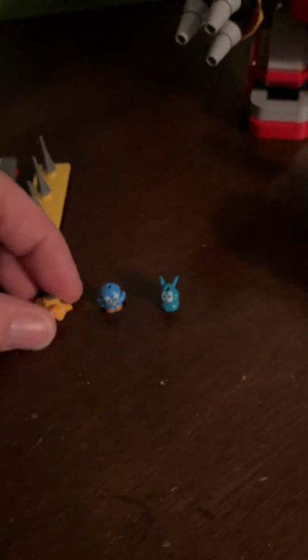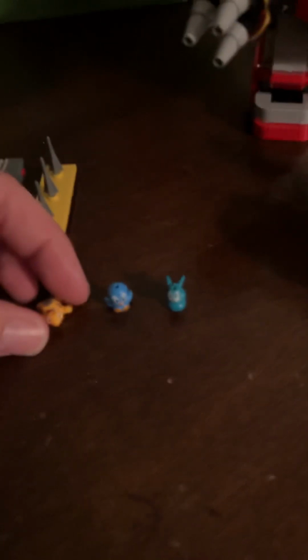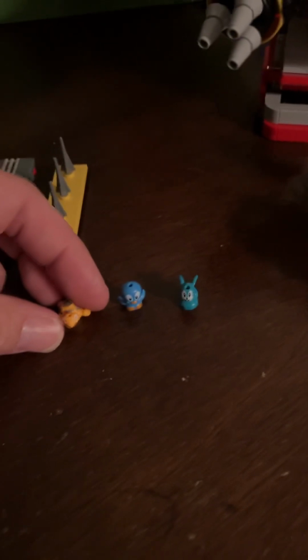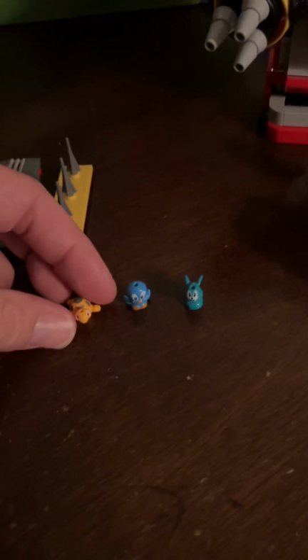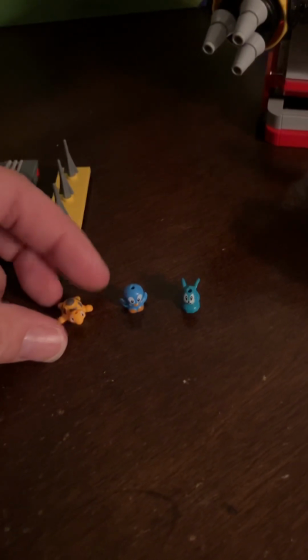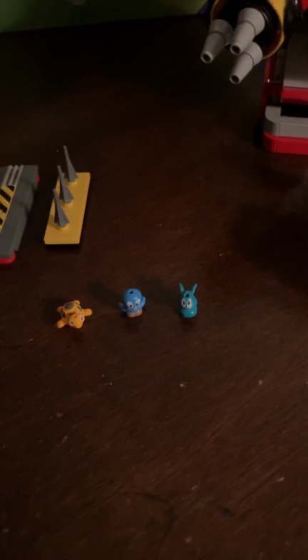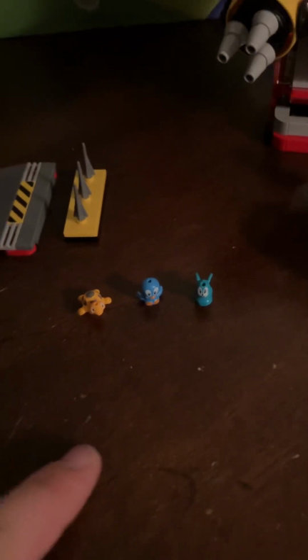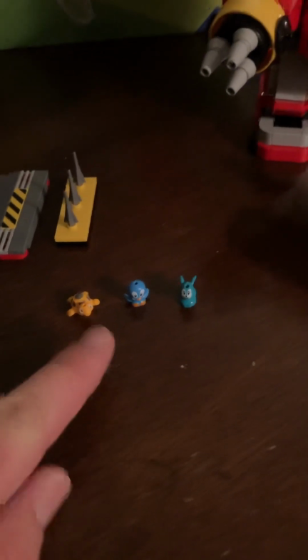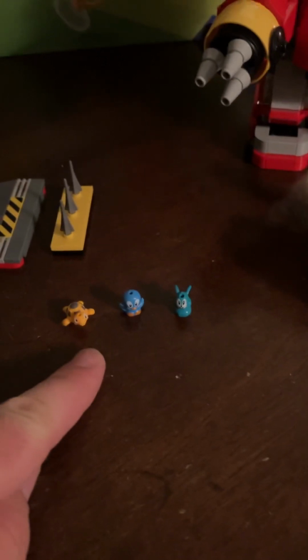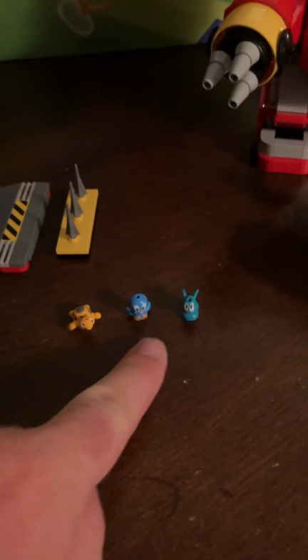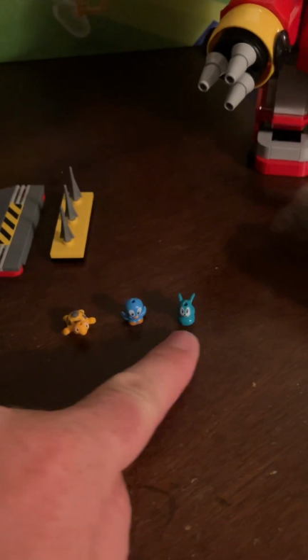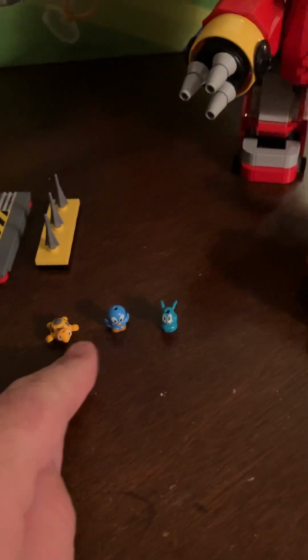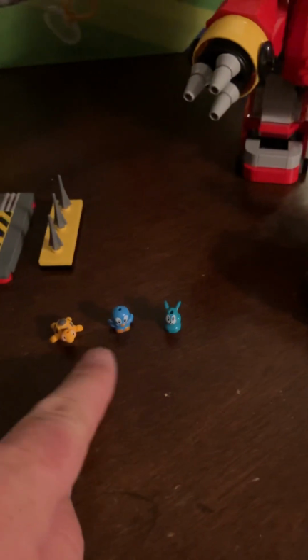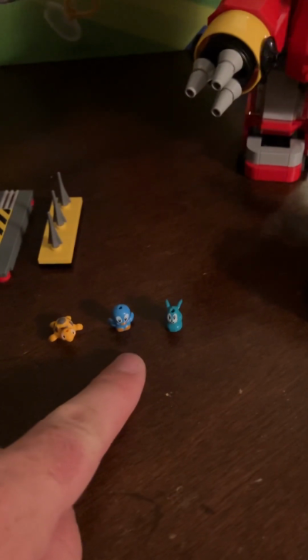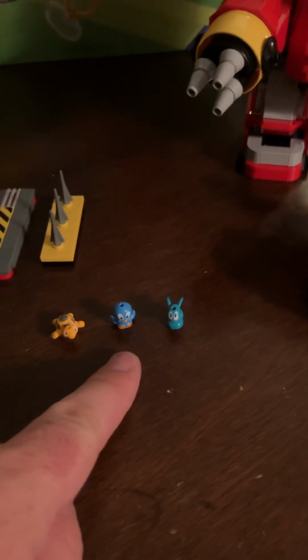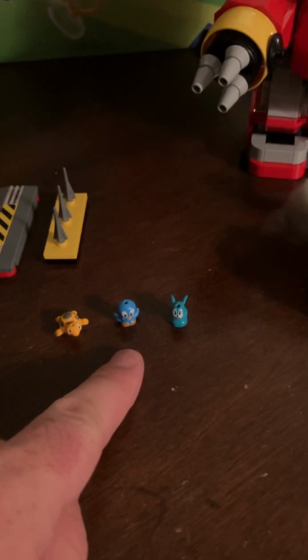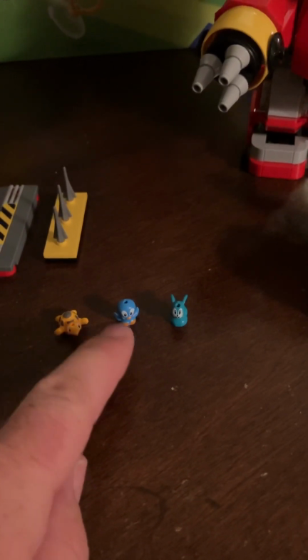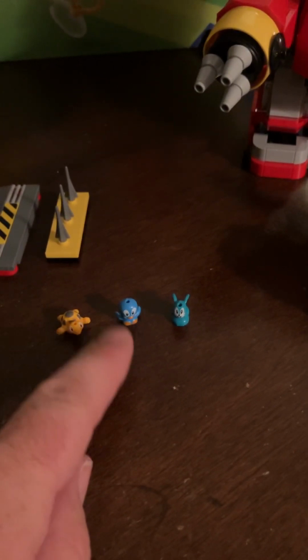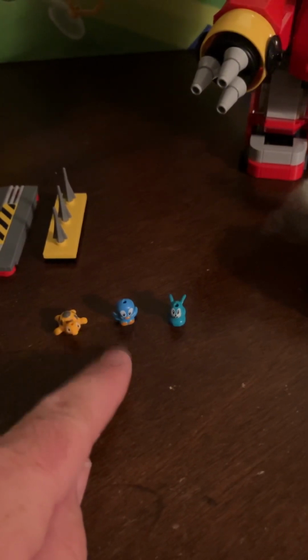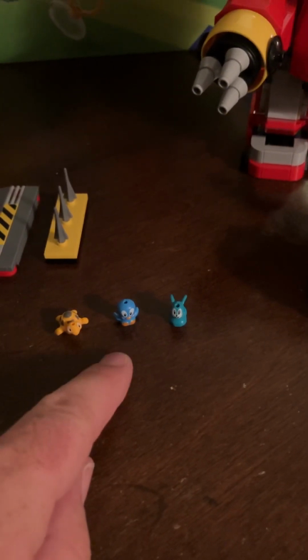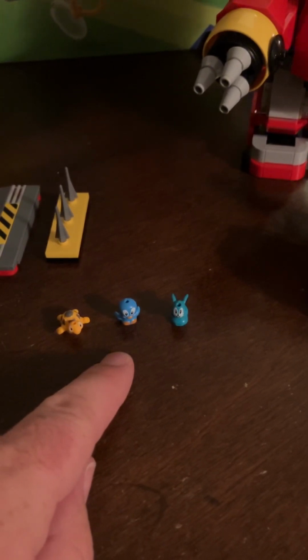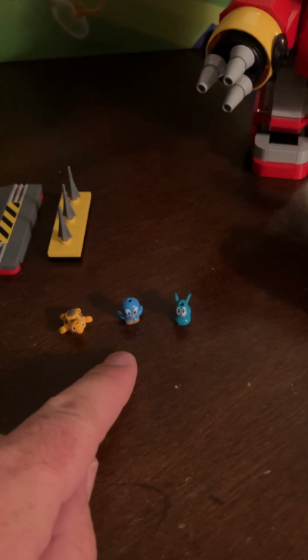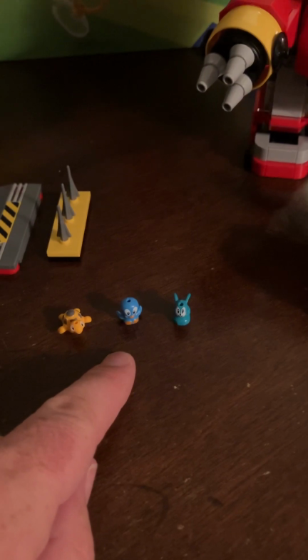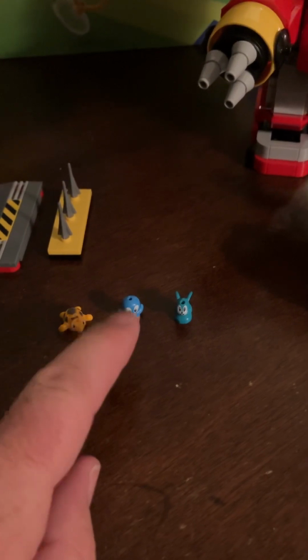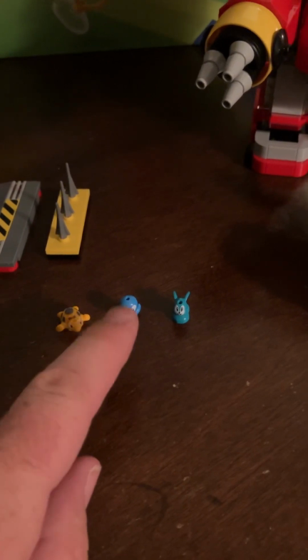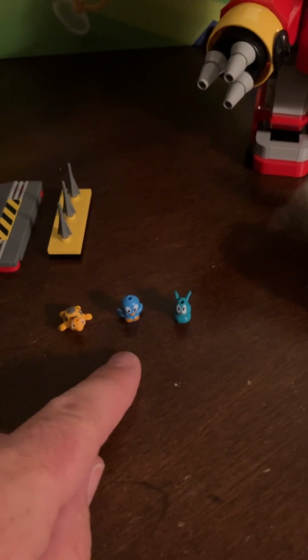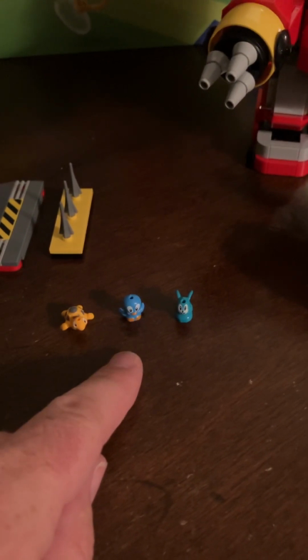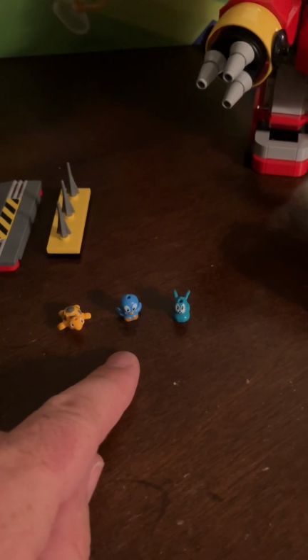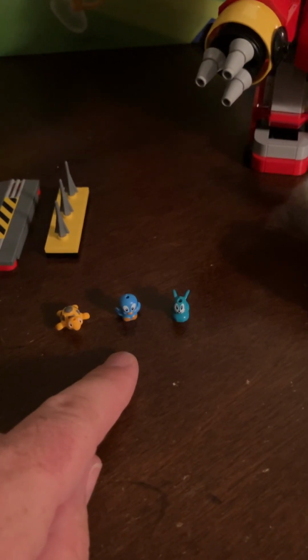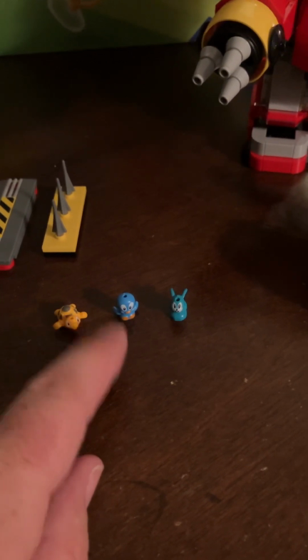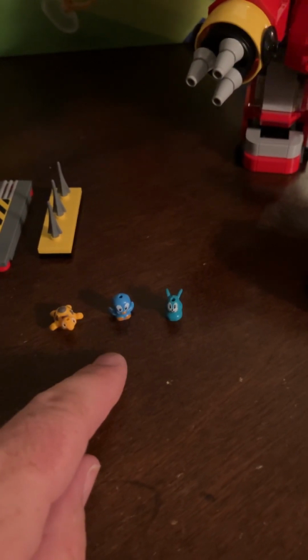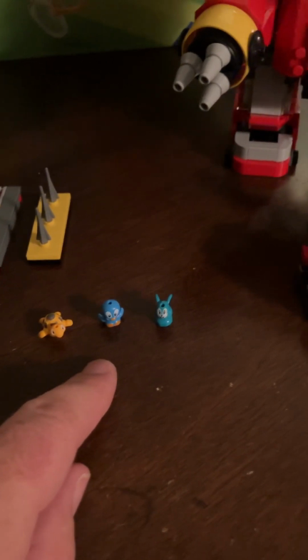One thing that I thought was a little strange was these guys — or at least two of these guys — were supposed to come out in bag three, but they were included in bag five. I thought that was a little weird.